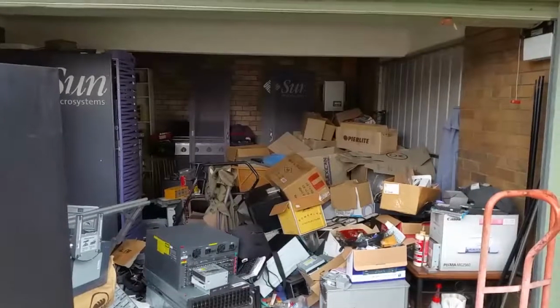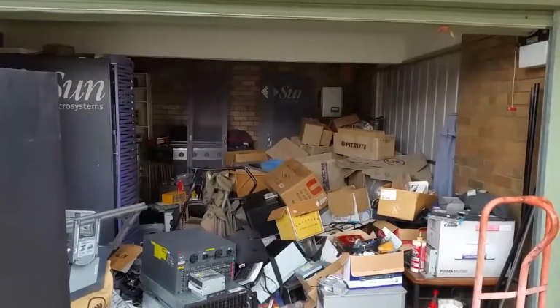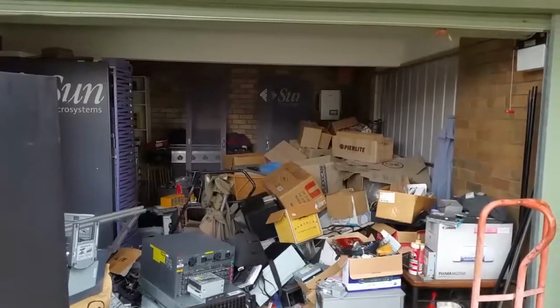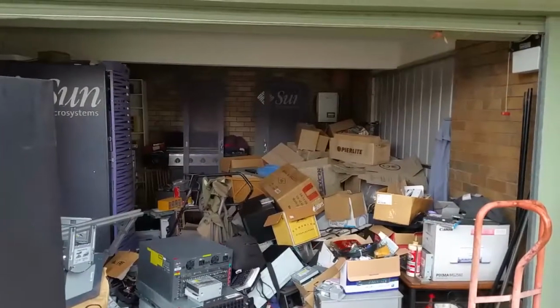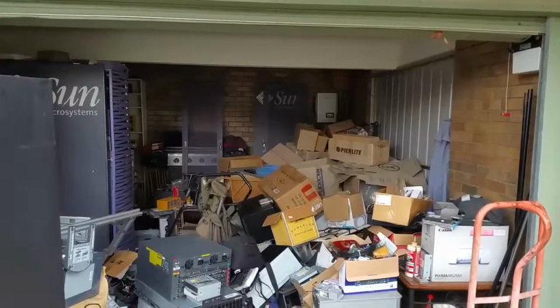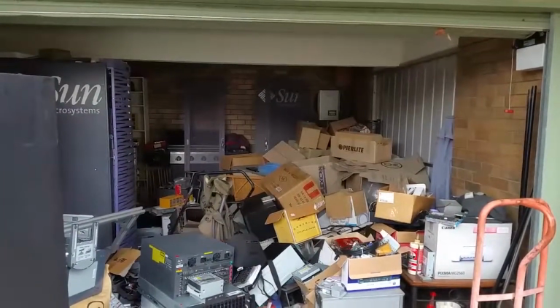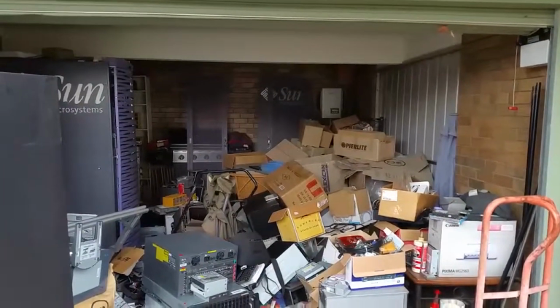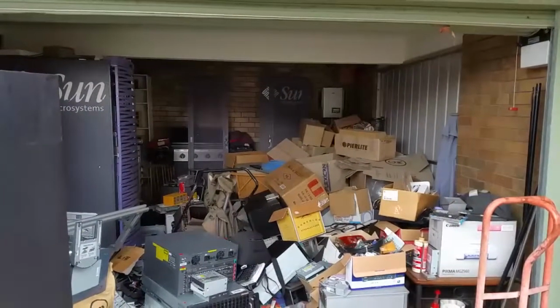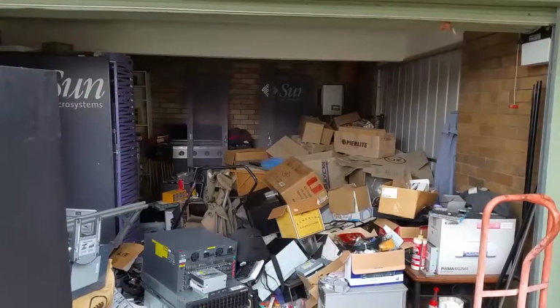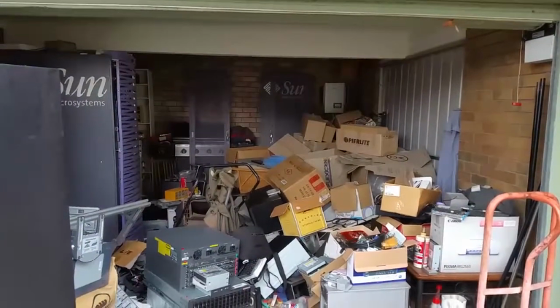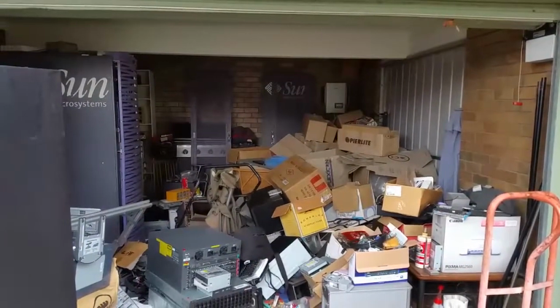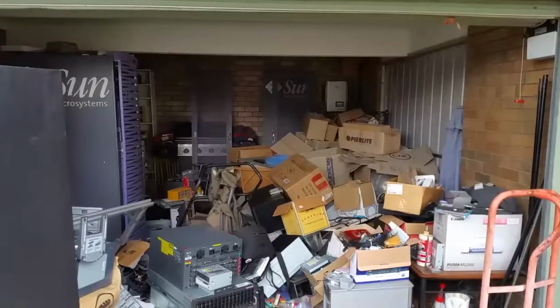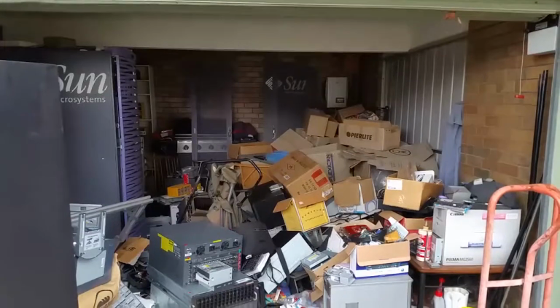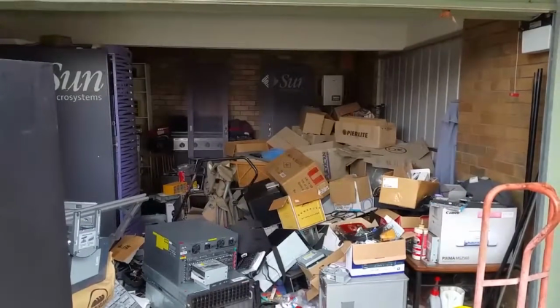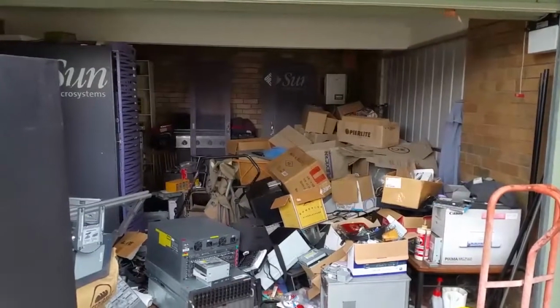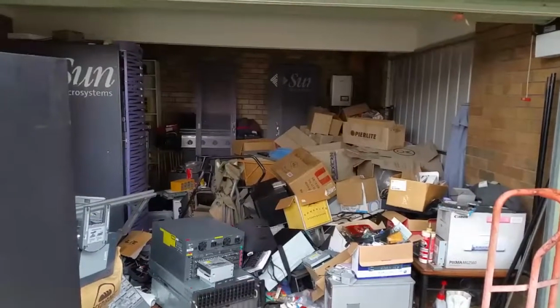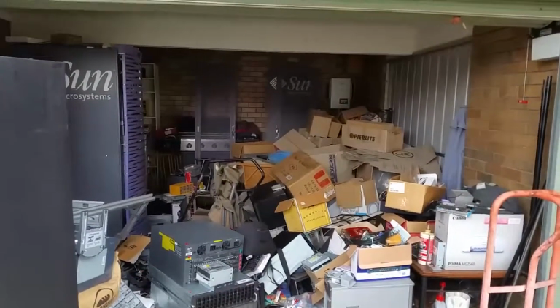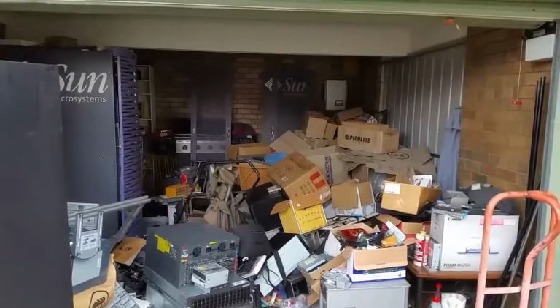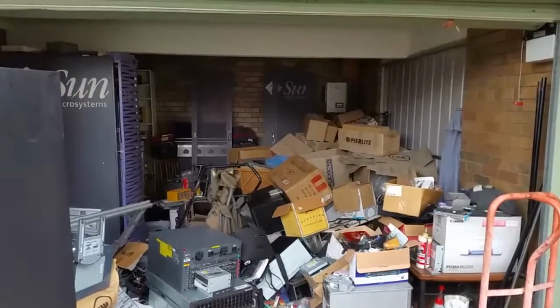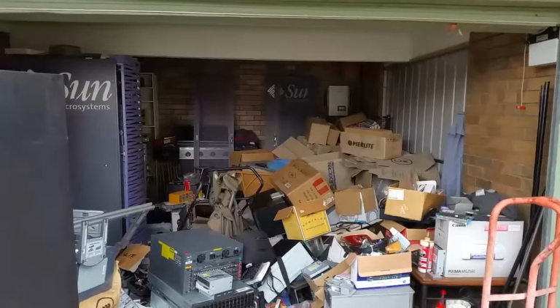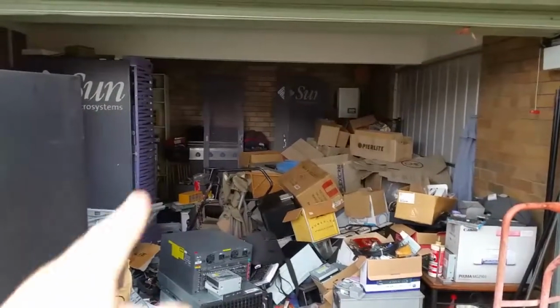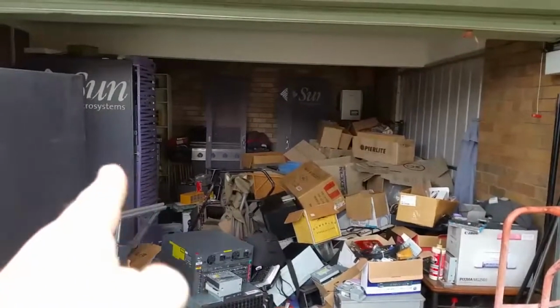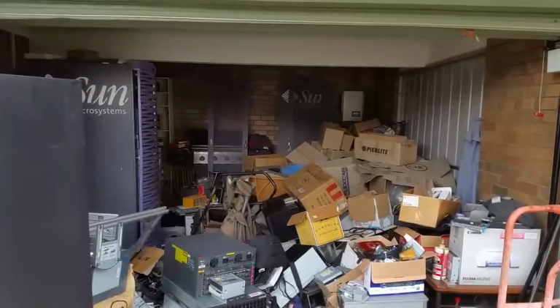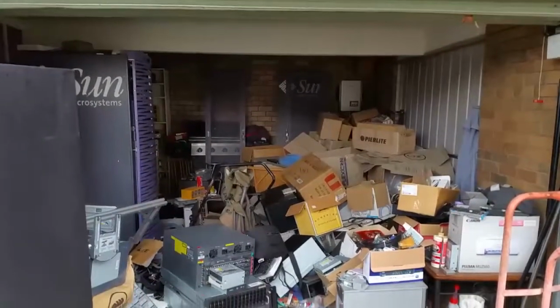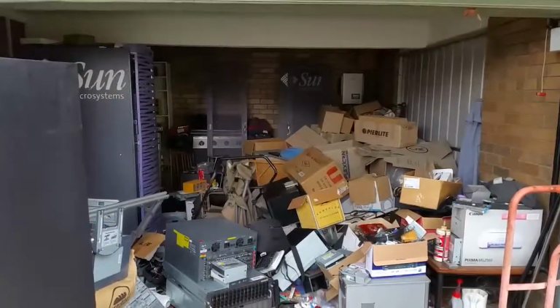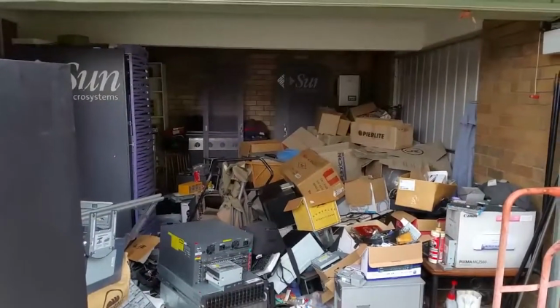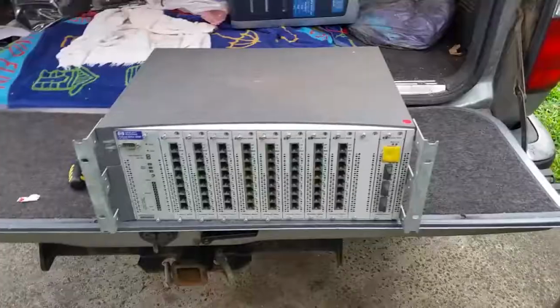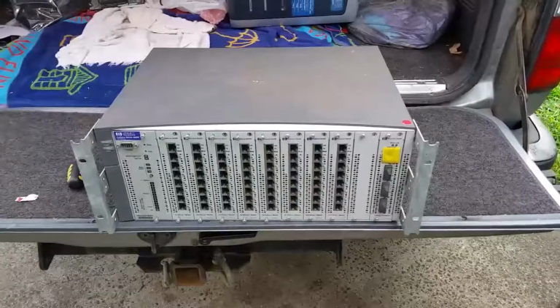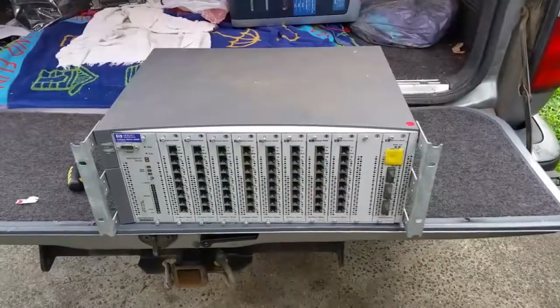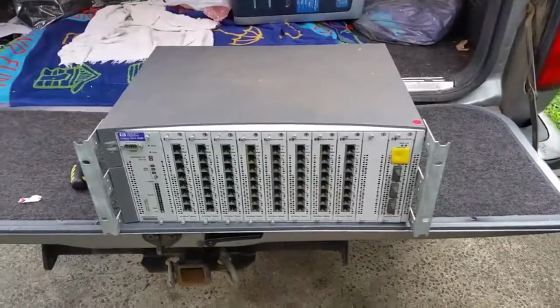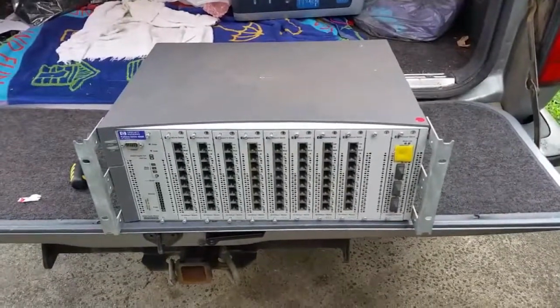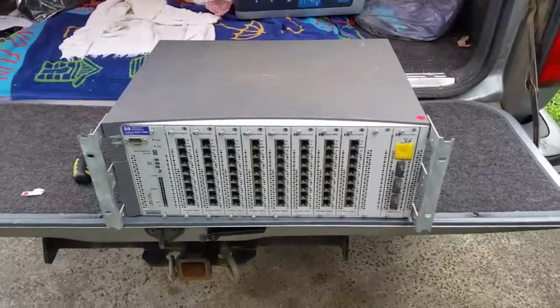G'day everyone, thank you for tuning in. Another cold brisk morning here, but I've got a bit of a surprise for you. No, it's not working on the Sun server — it's teardown time.